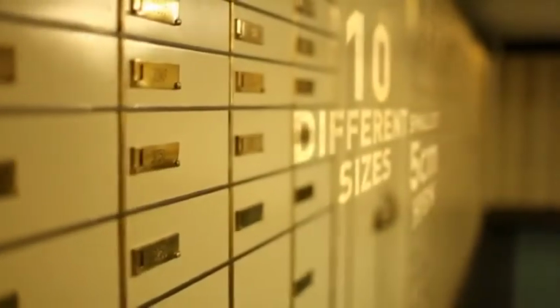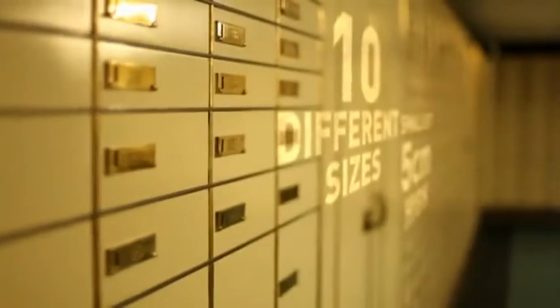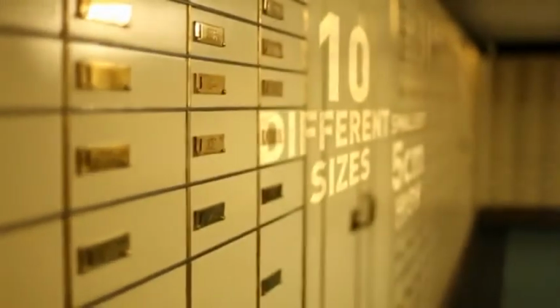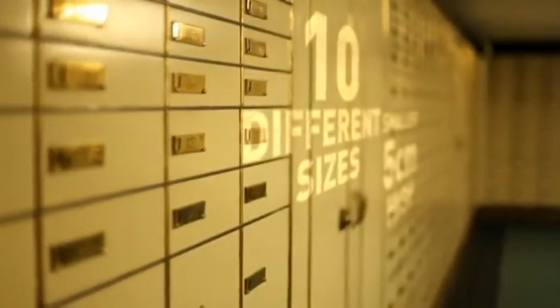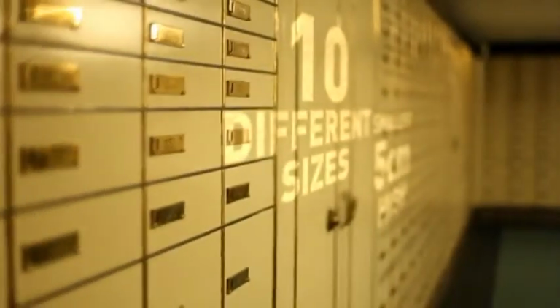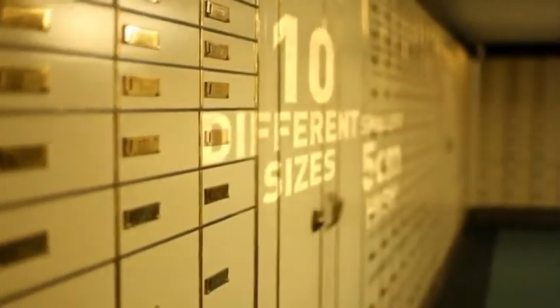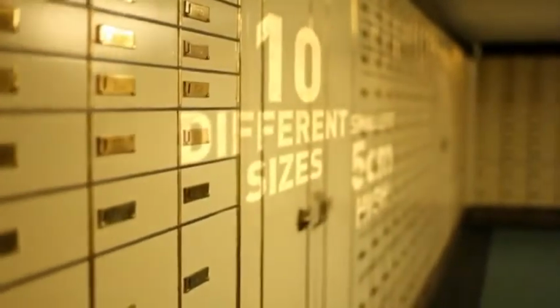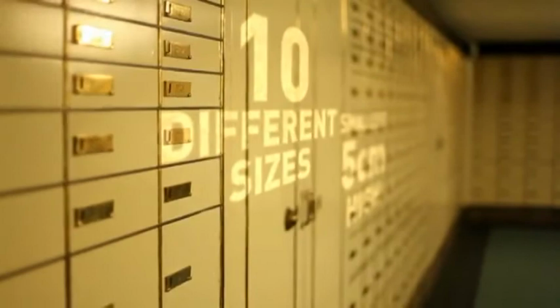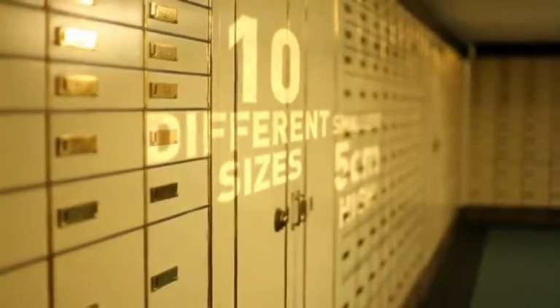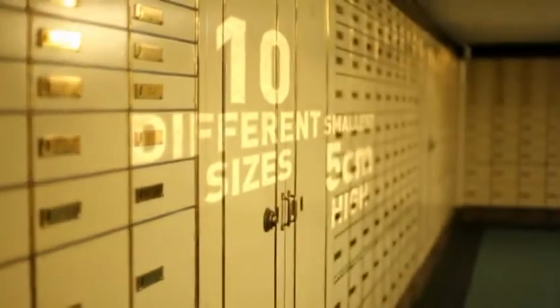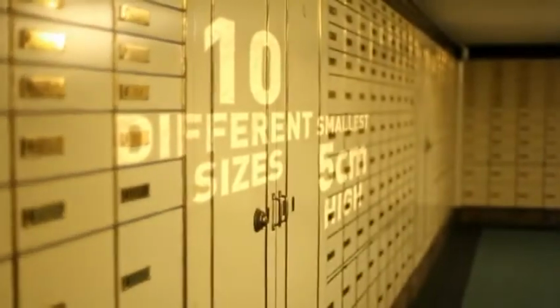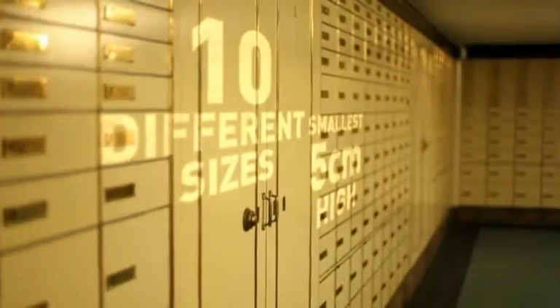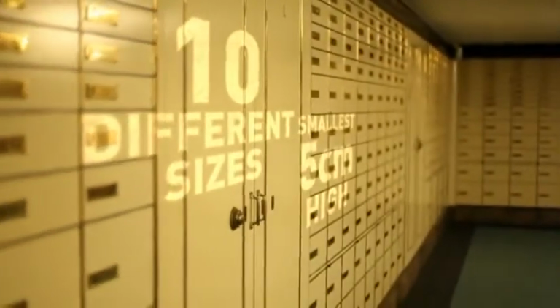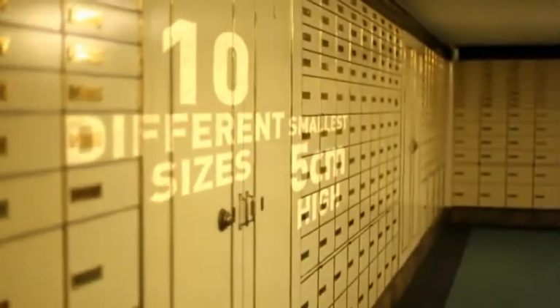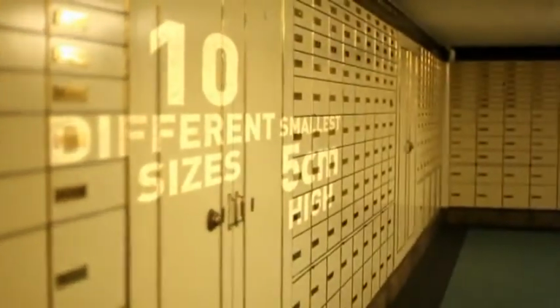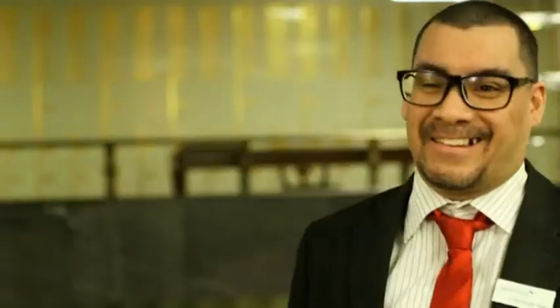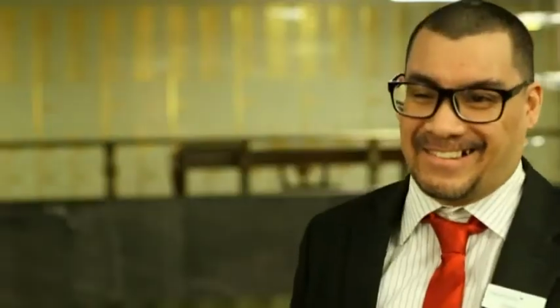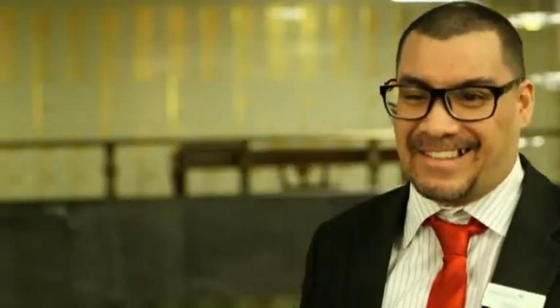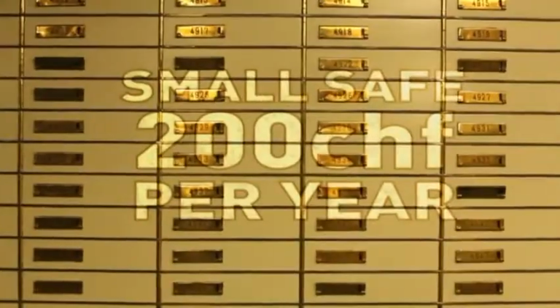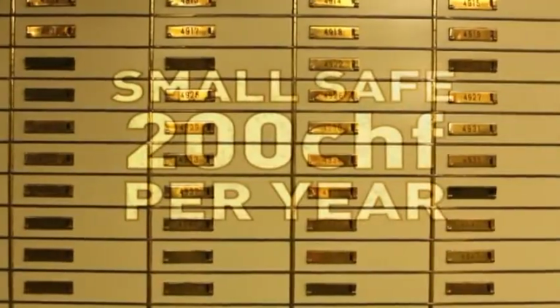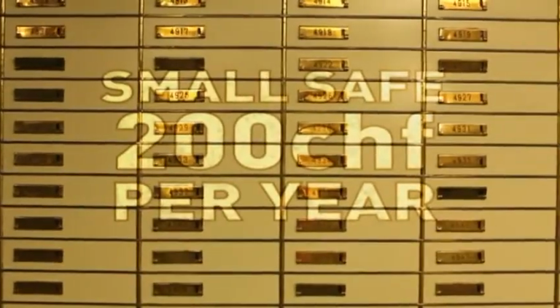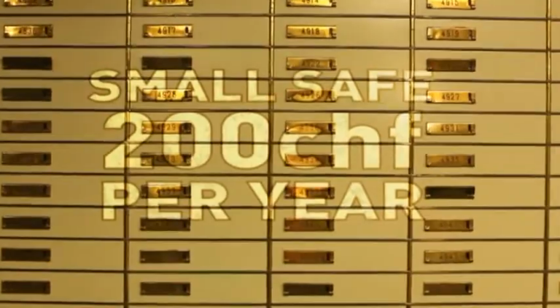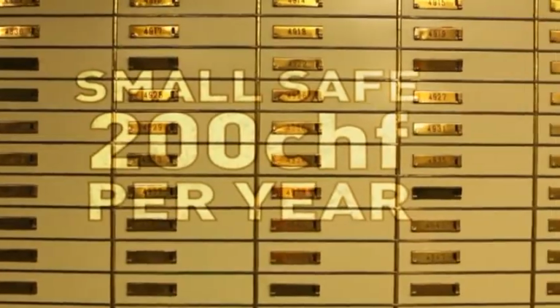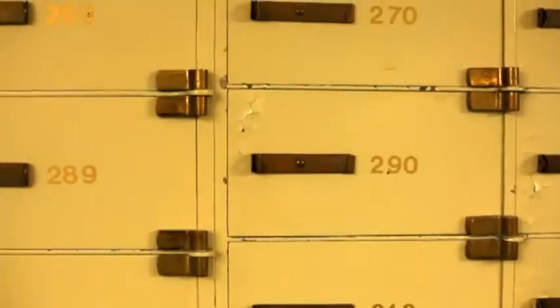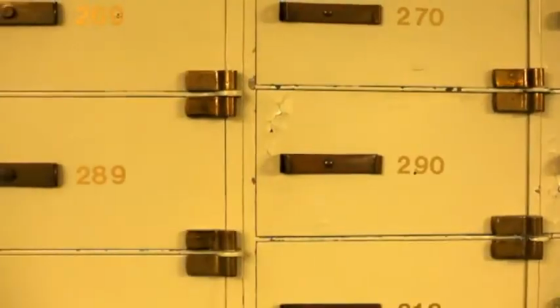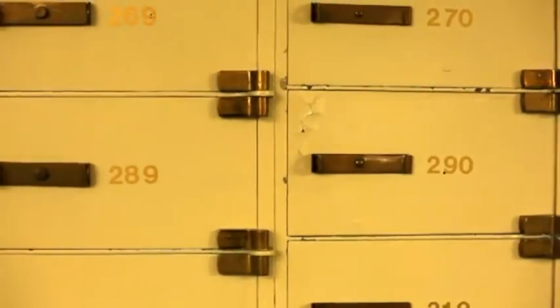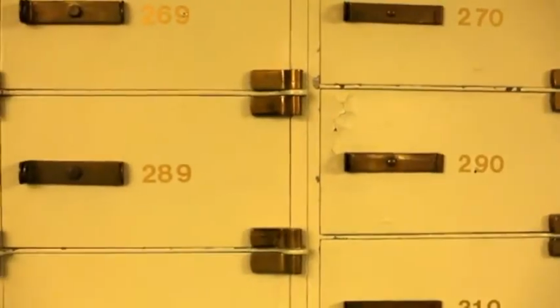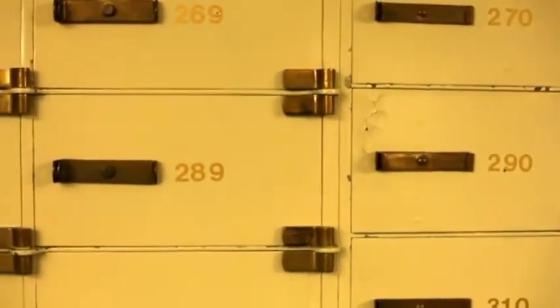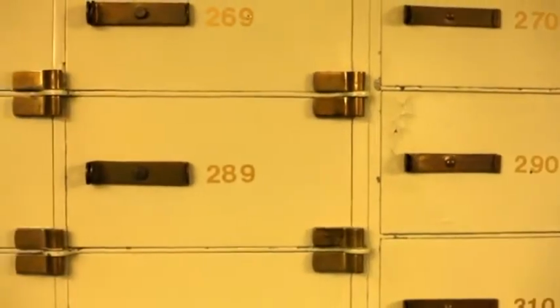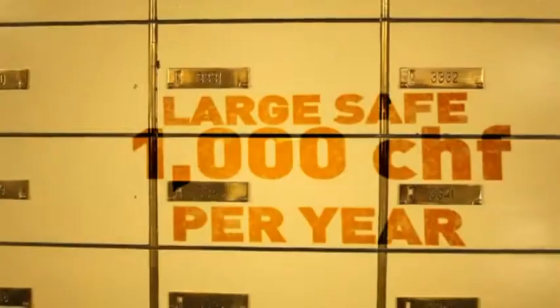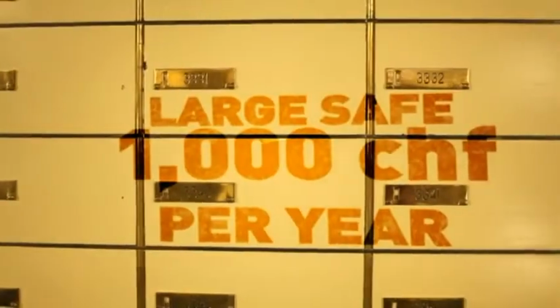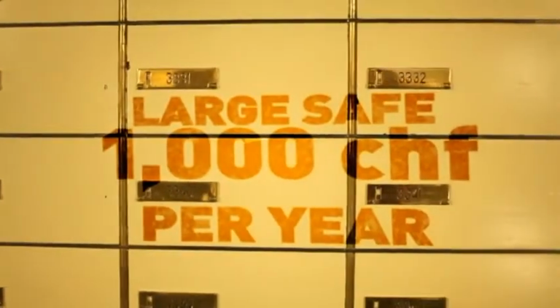The smallest is 5 centimeters high. The biggest looks like a closet. The smallest is 200 Swiss francs. The large ones, they are 1,000.